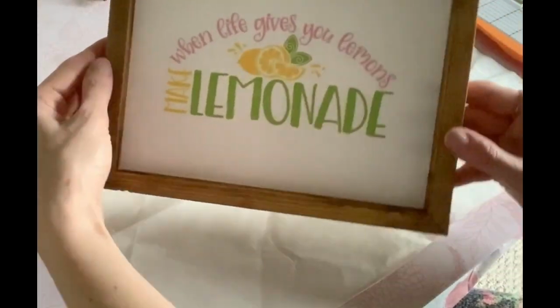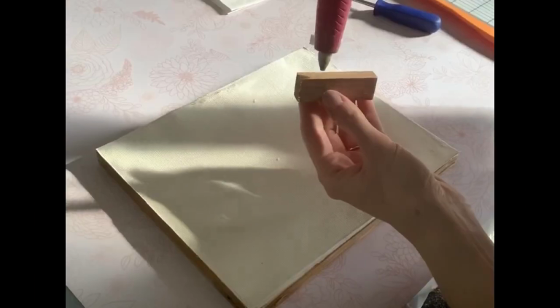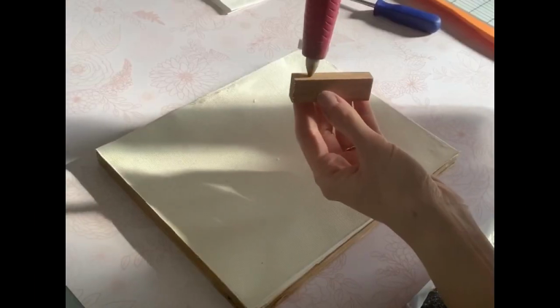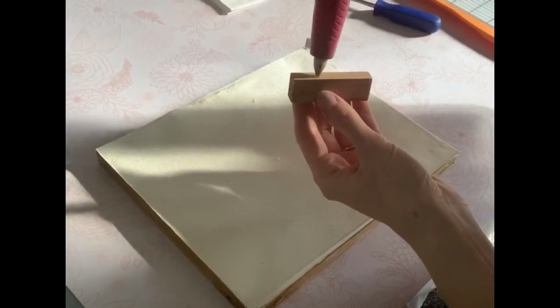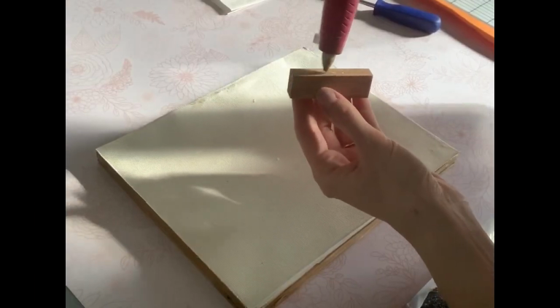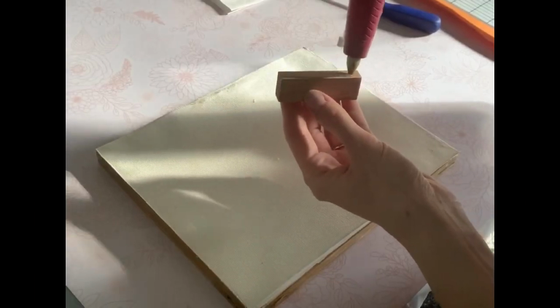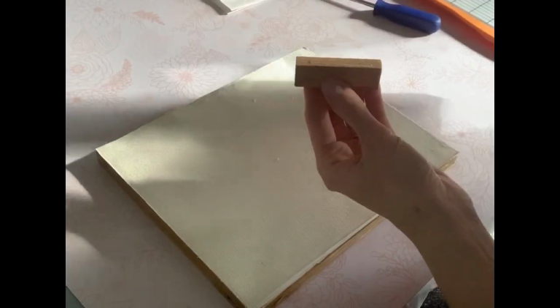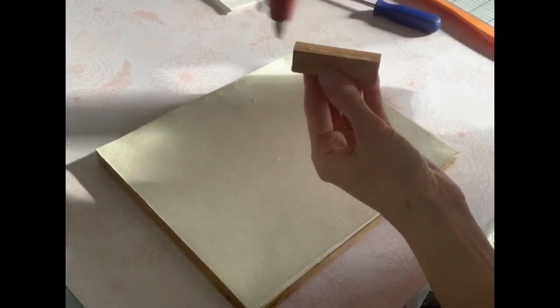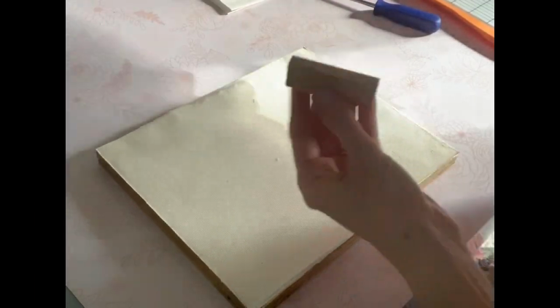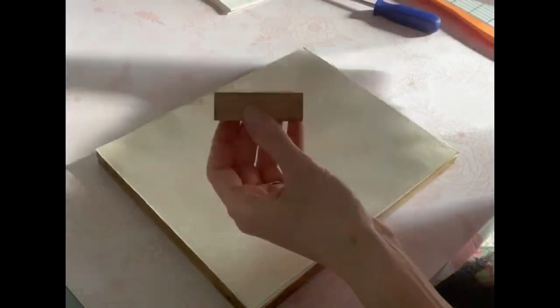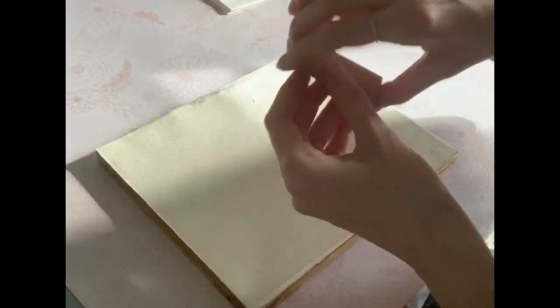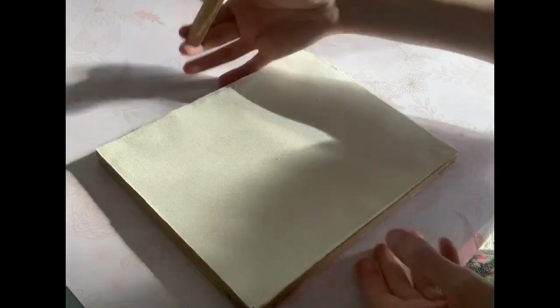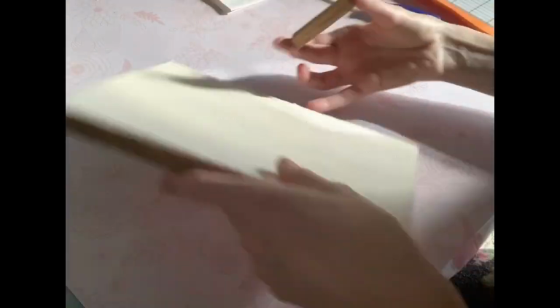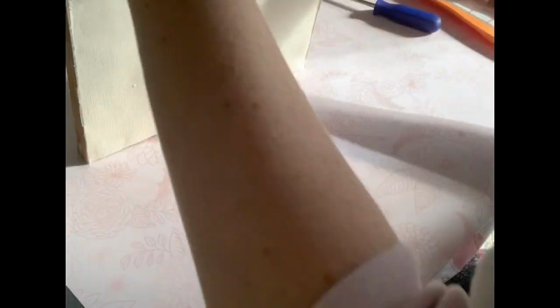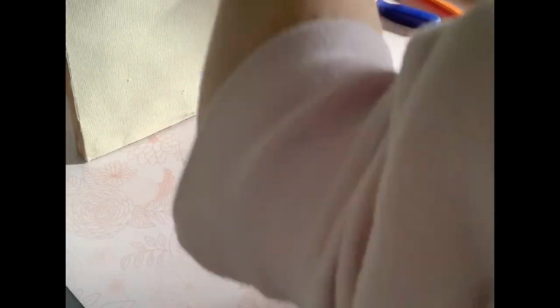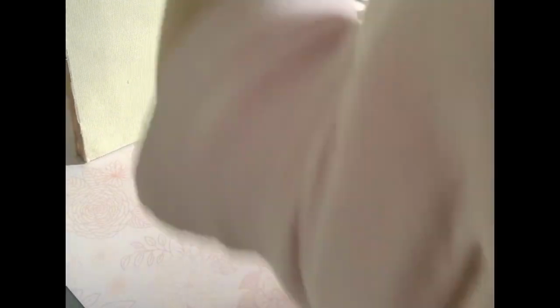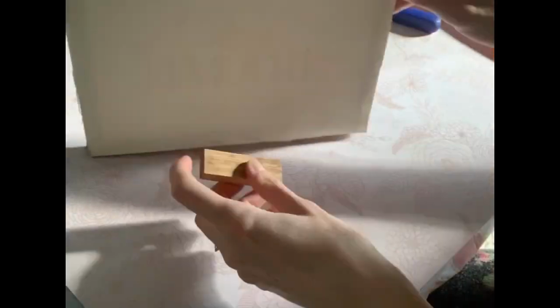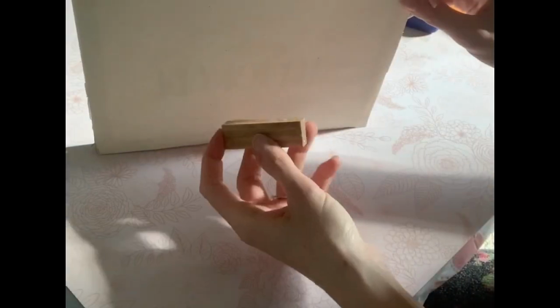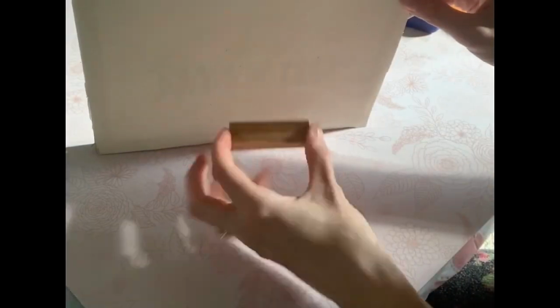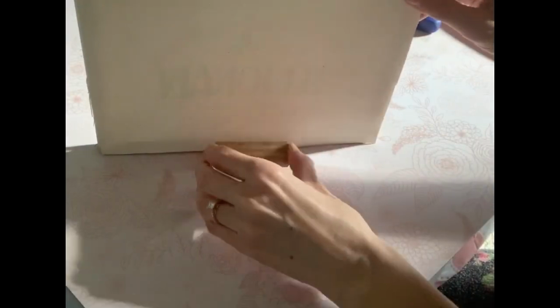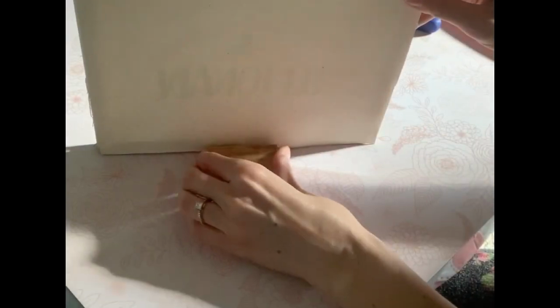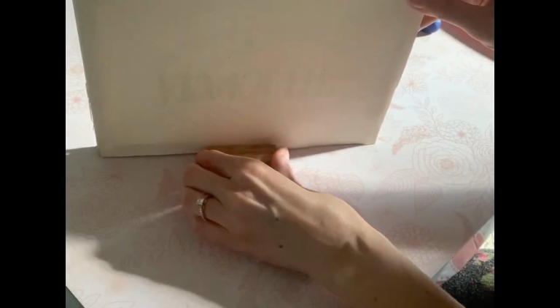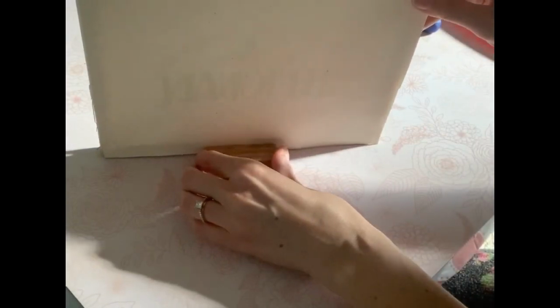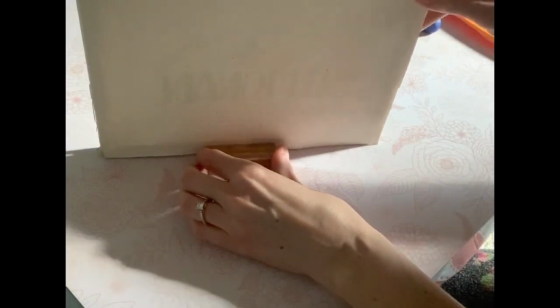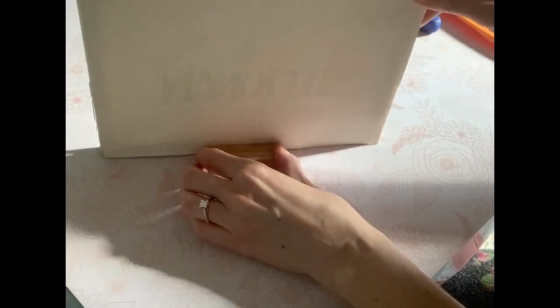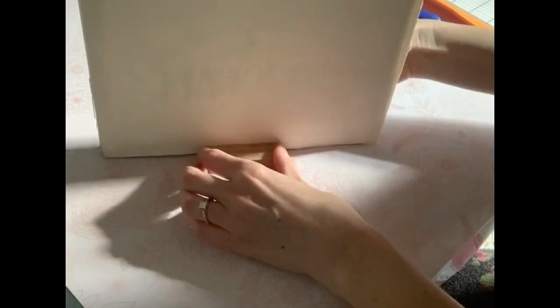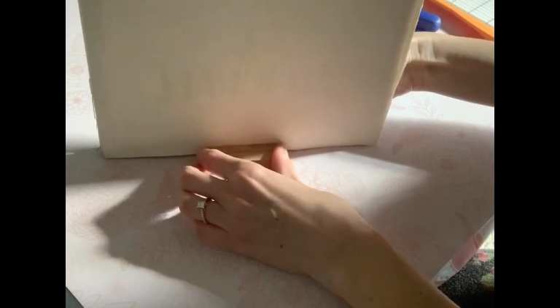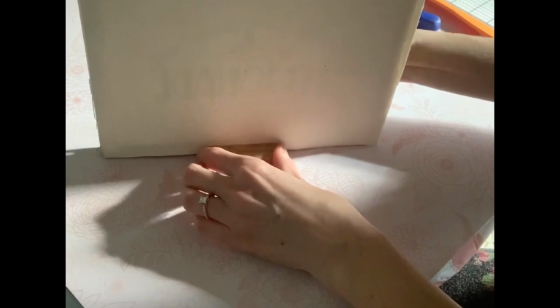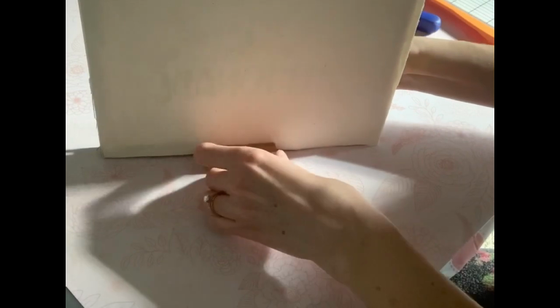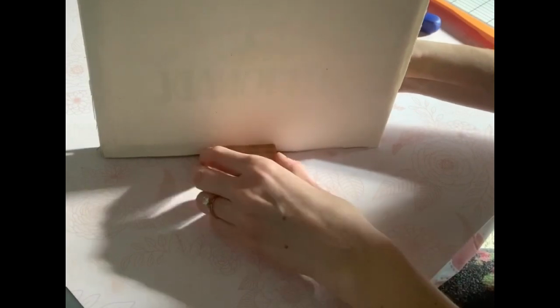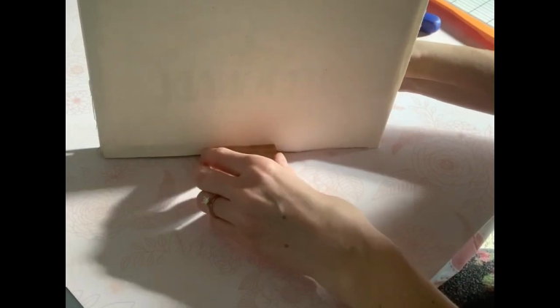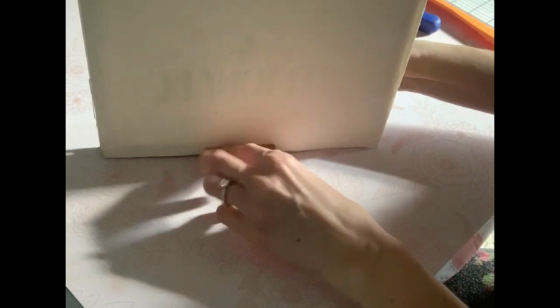Now I'm just going to take this wood piece that I had stained and hot glue it to the bottom of the frame. This way it's just going to act as extra support for the frame to stand up on its own.